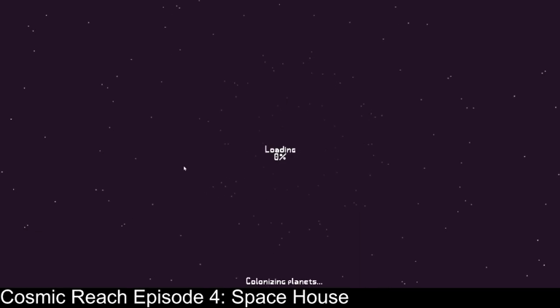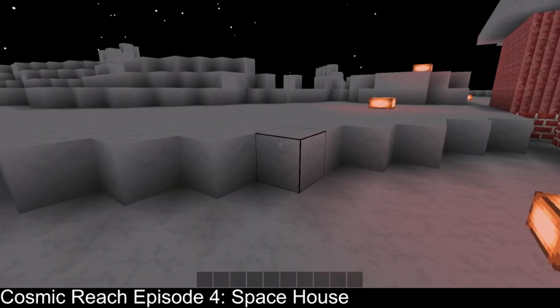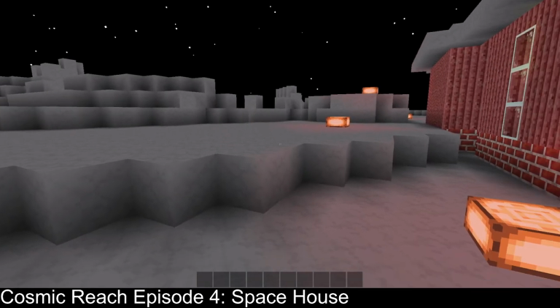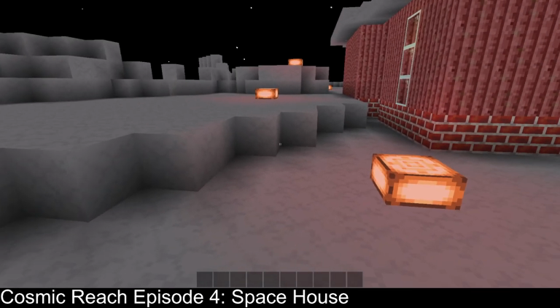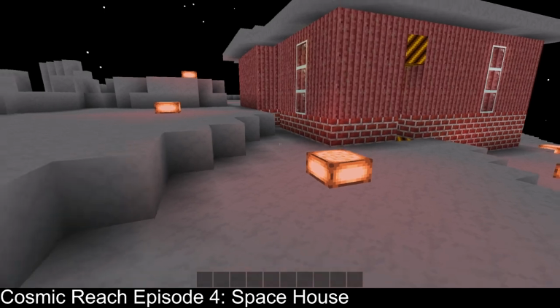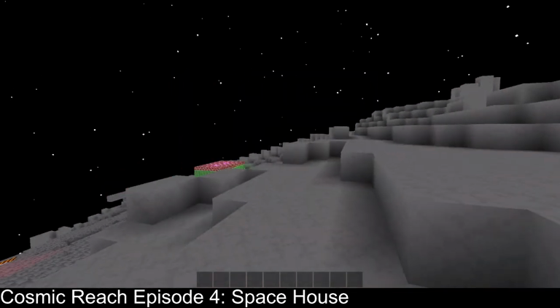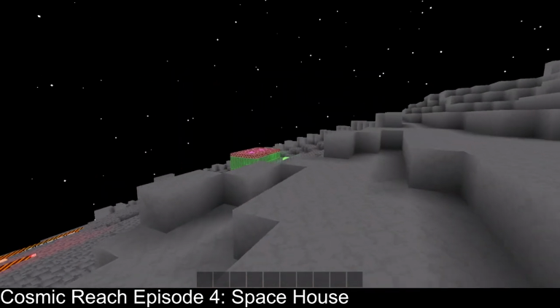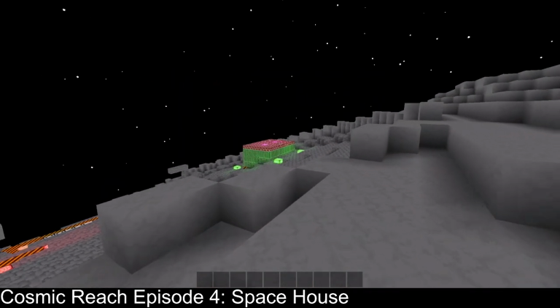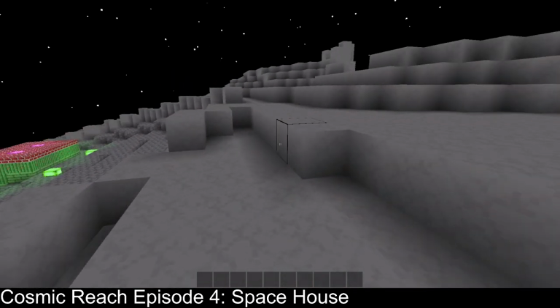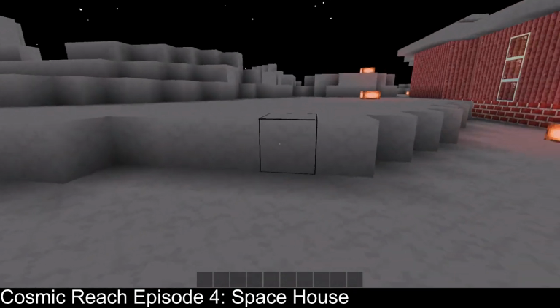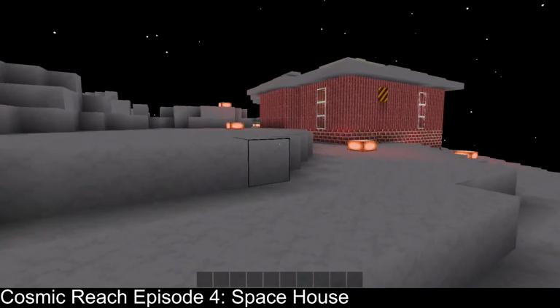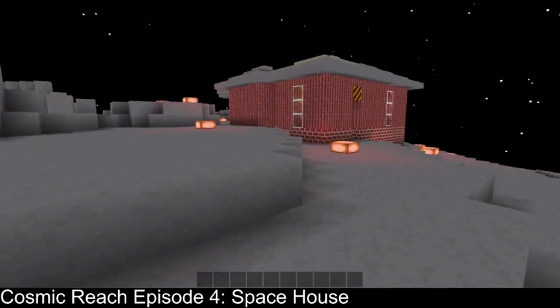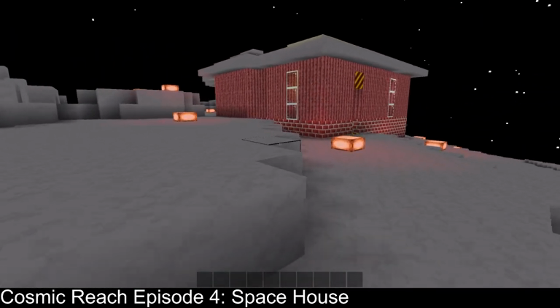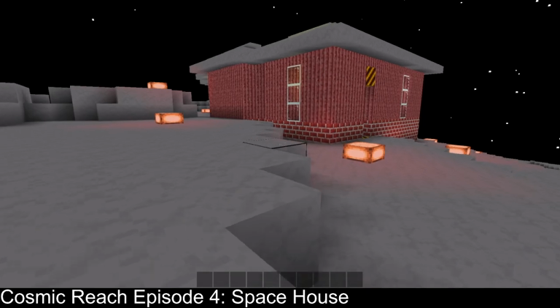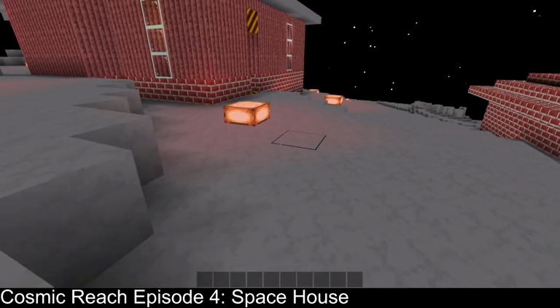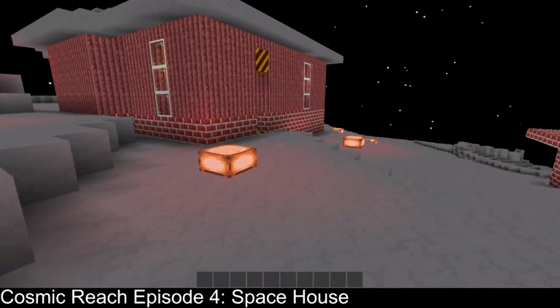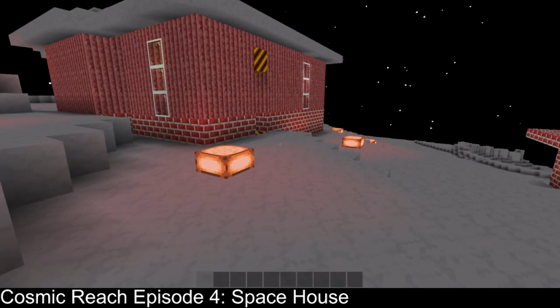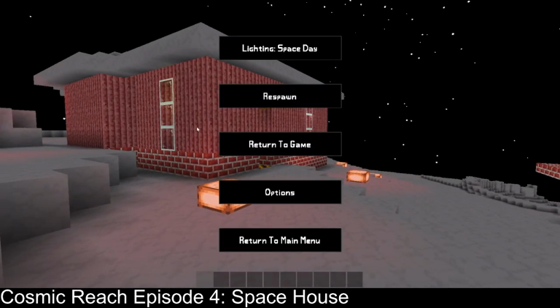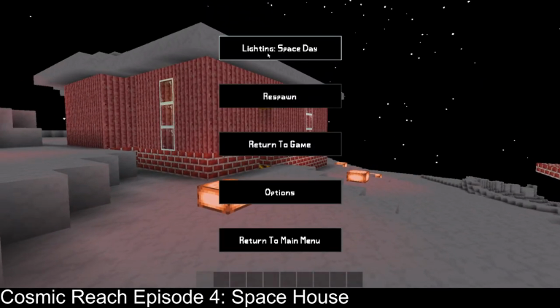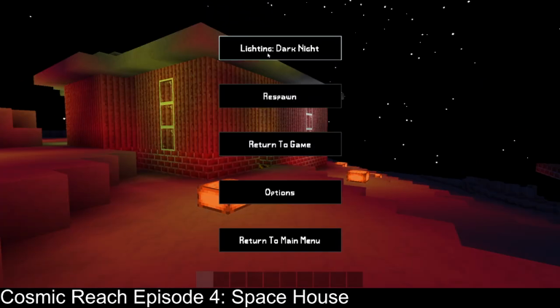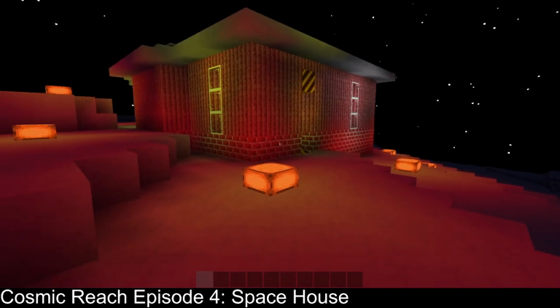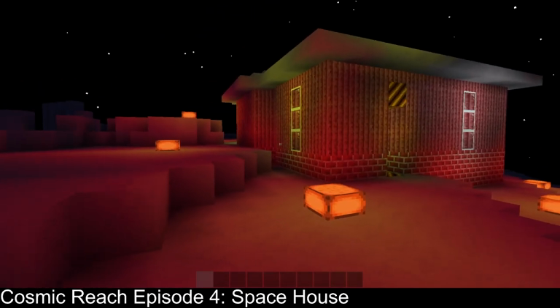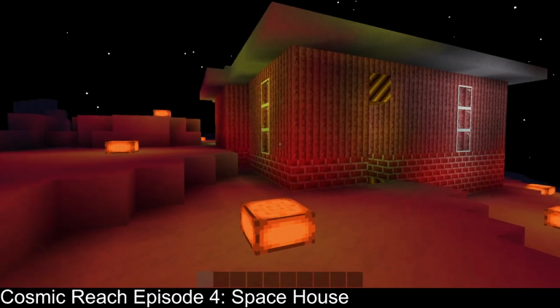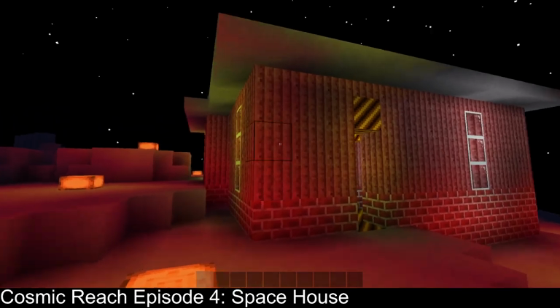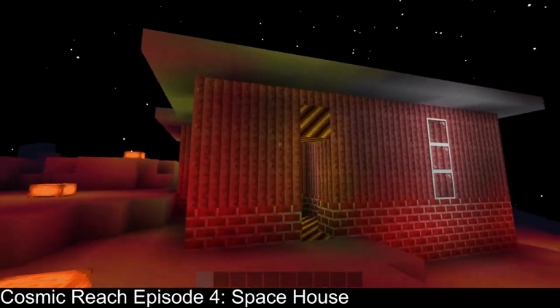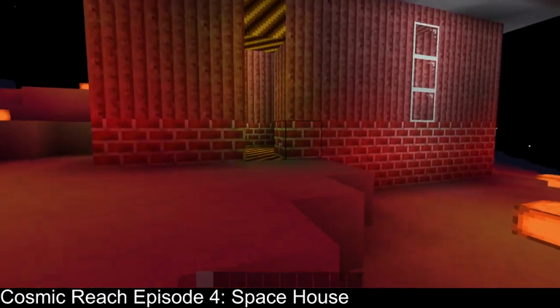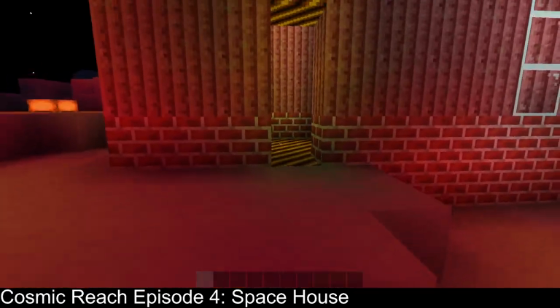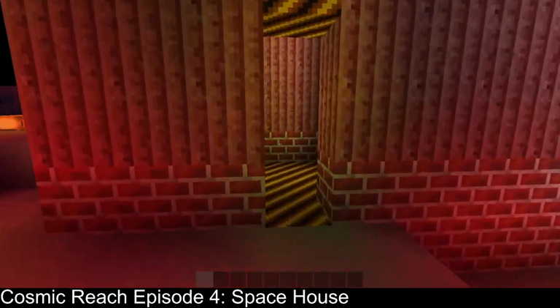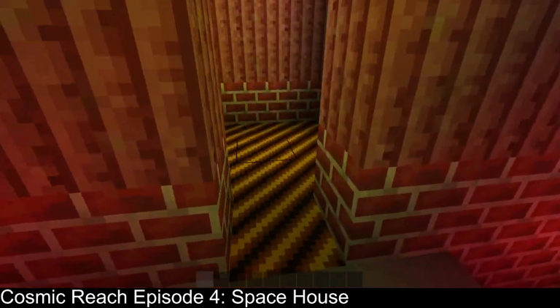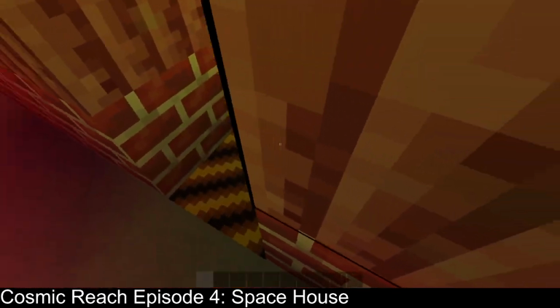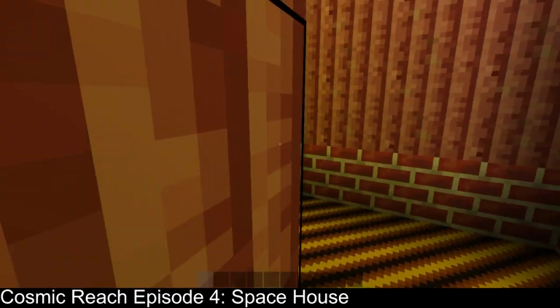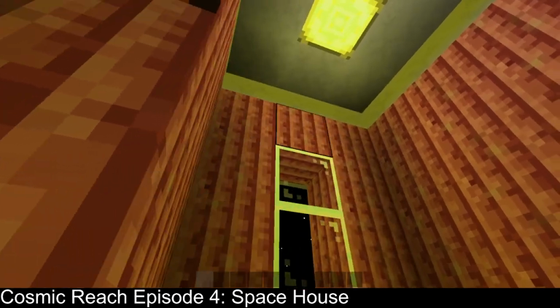That's my normal house. So you can see this house — it's got a light. This is the yard here, and this is like a little mini entrance room.